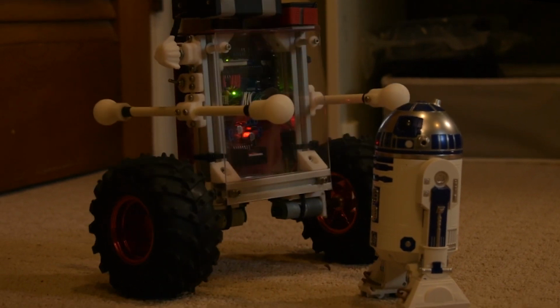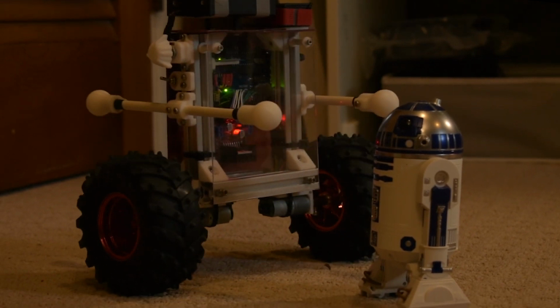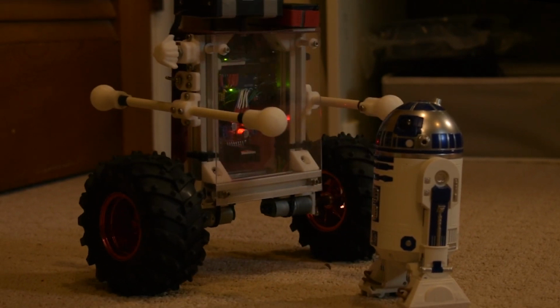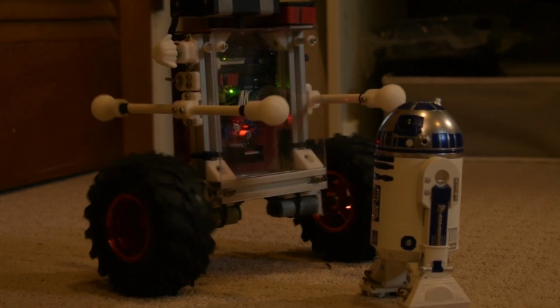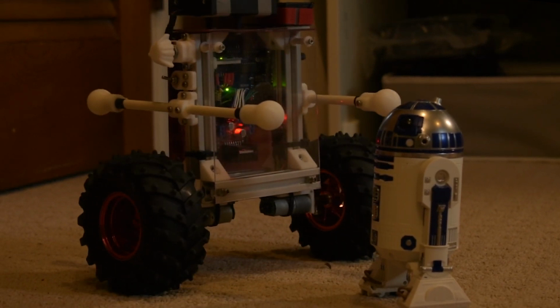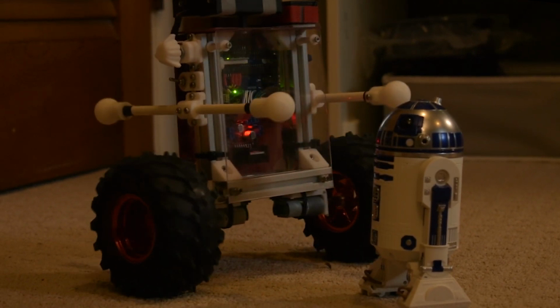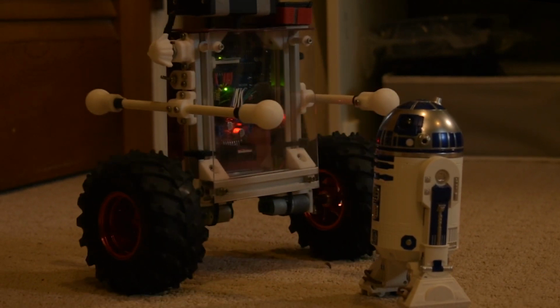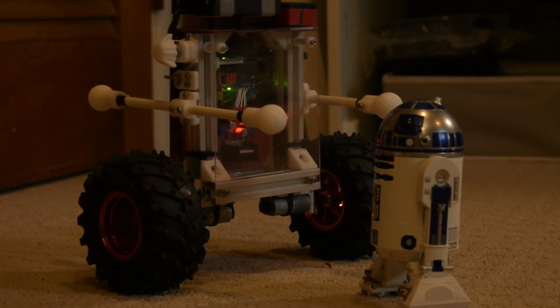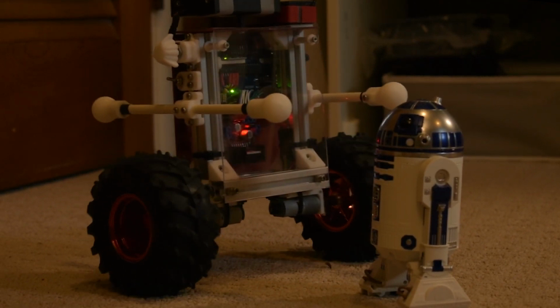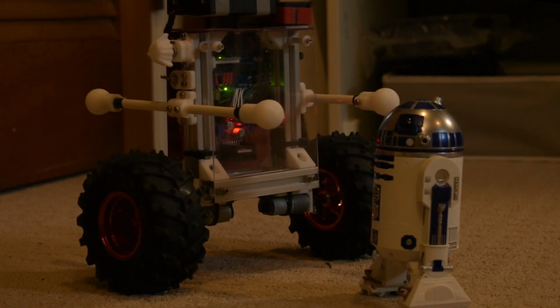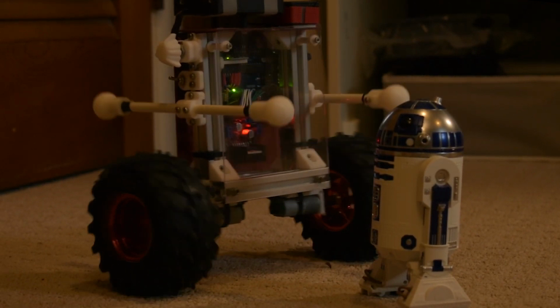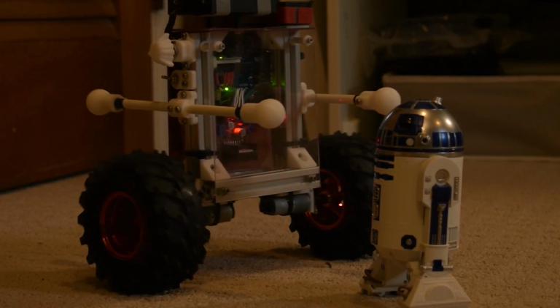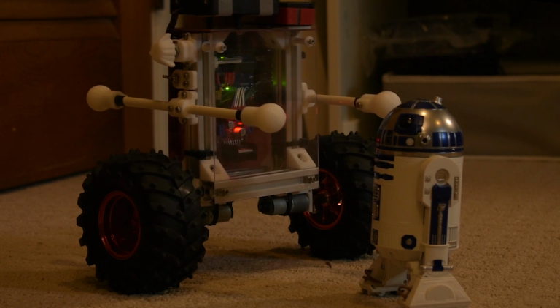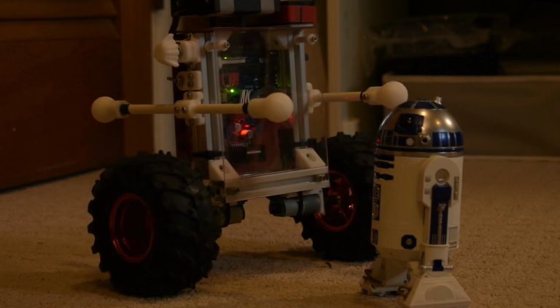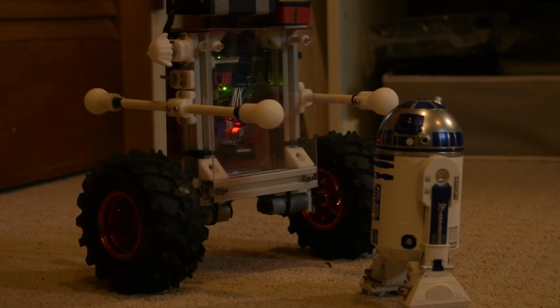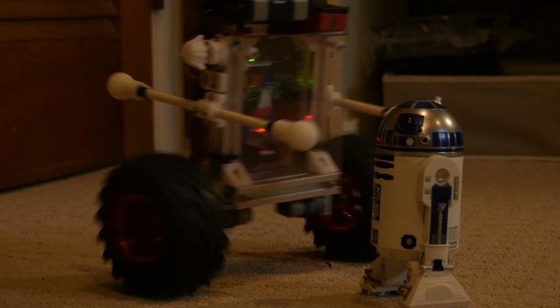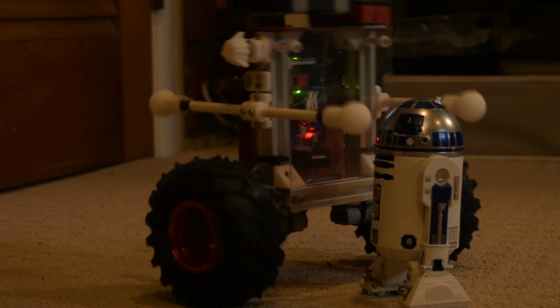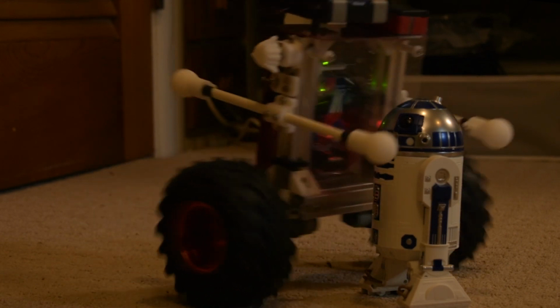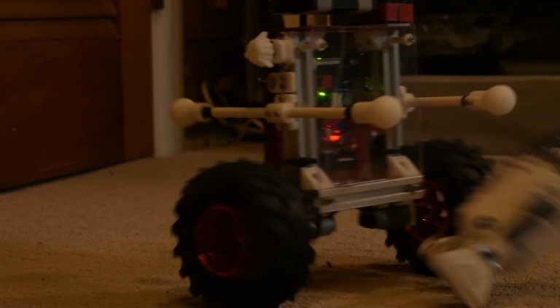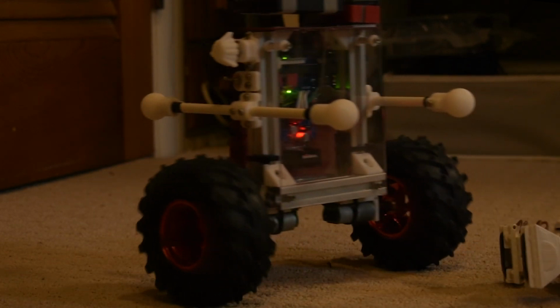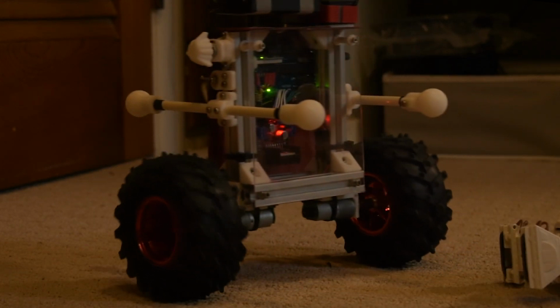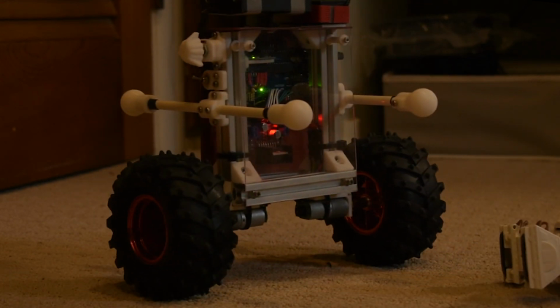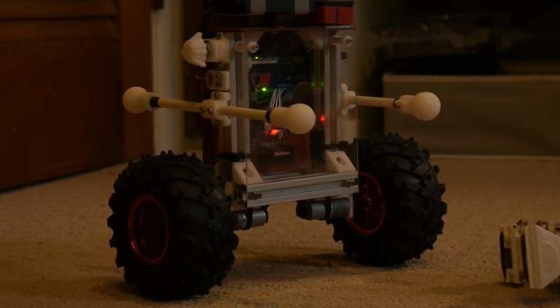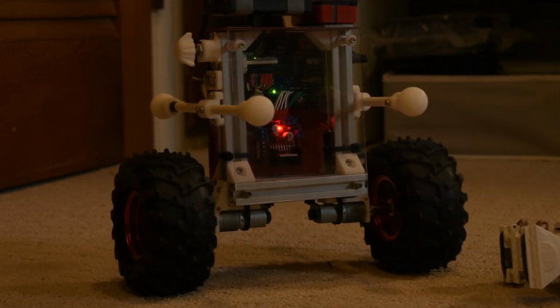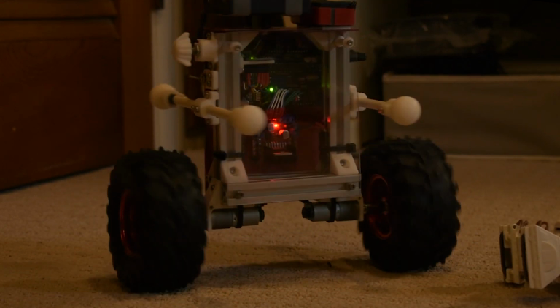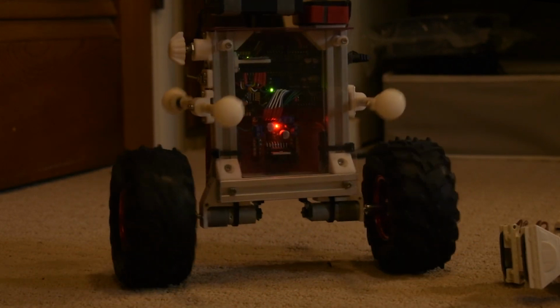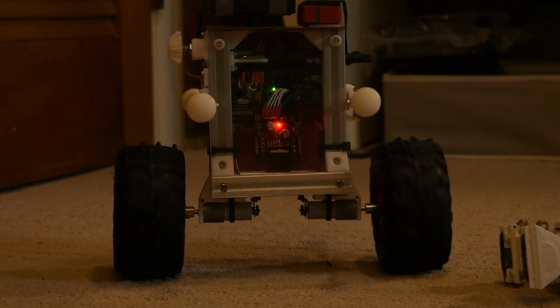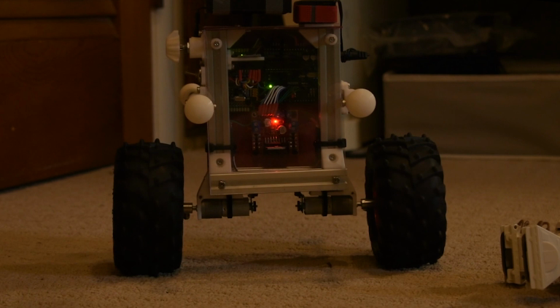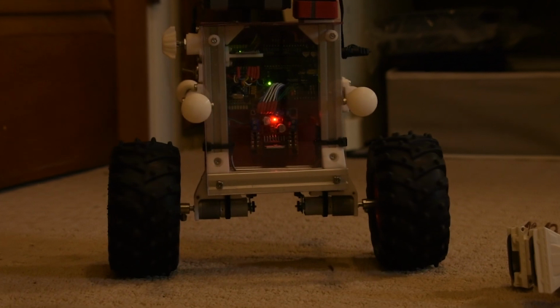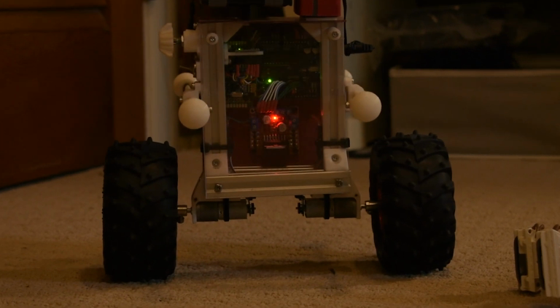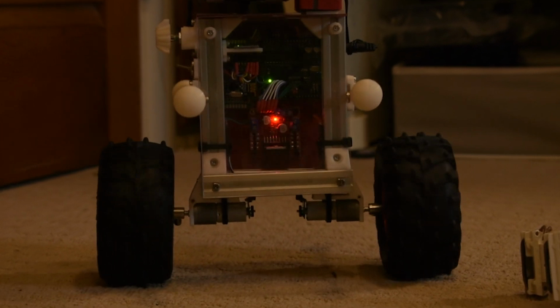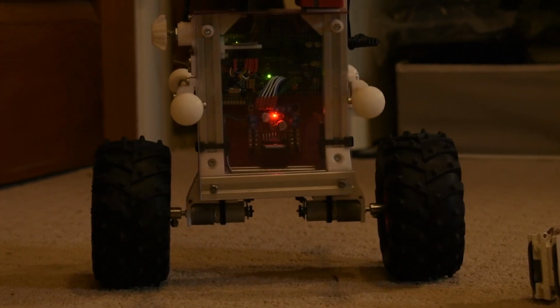Hey, my name is Noah and welcome to the channel. This is a self-balancing robot that I made — let me show you how it works.